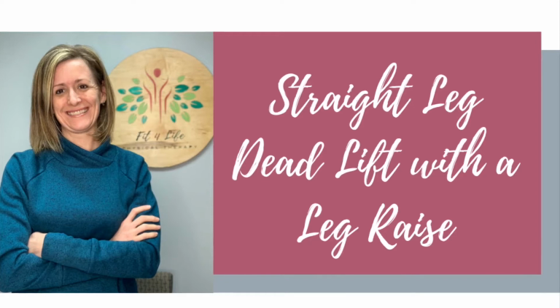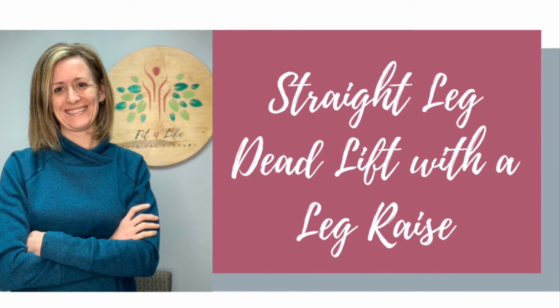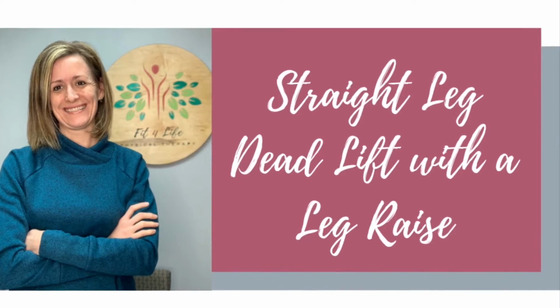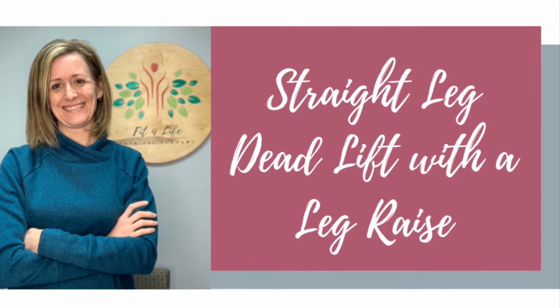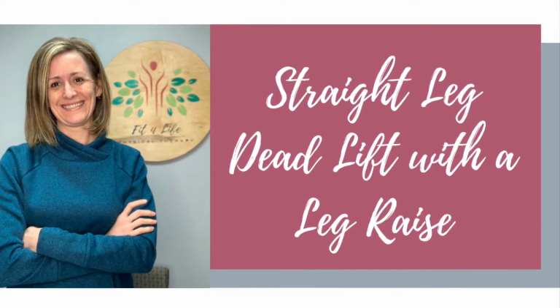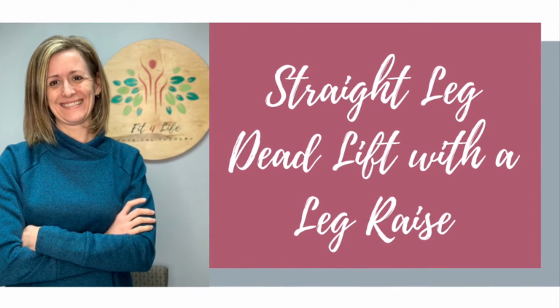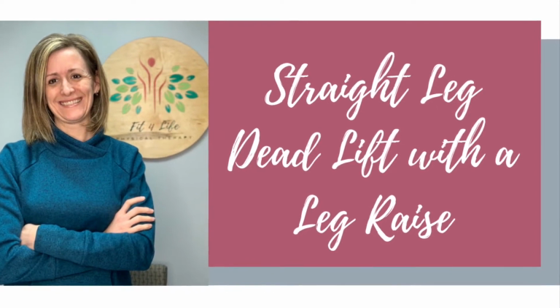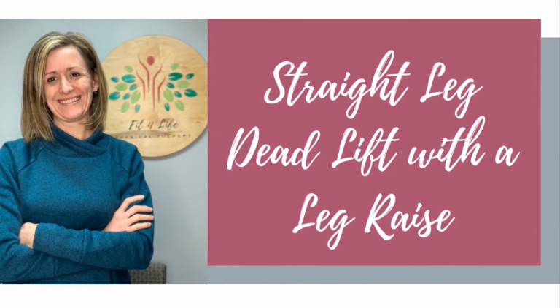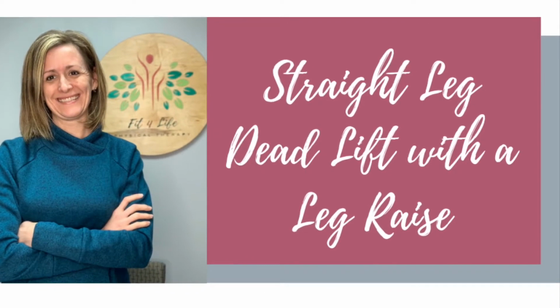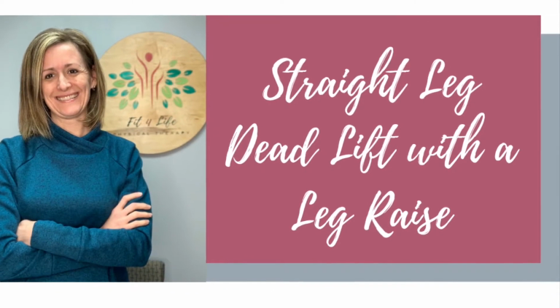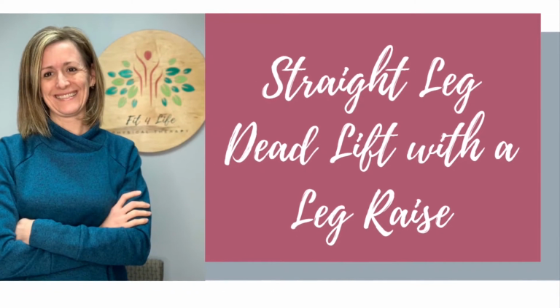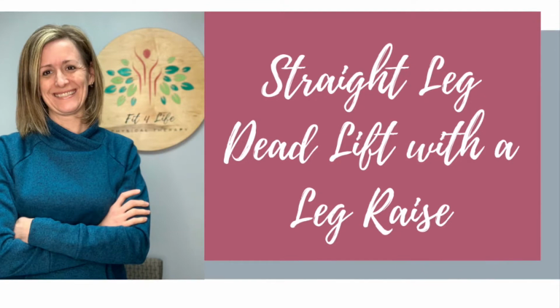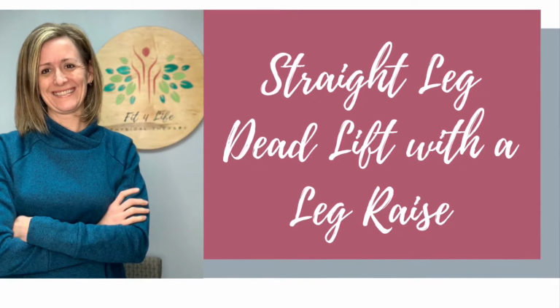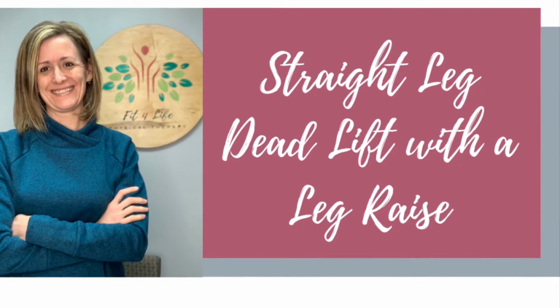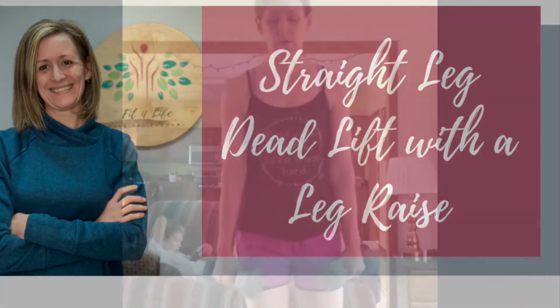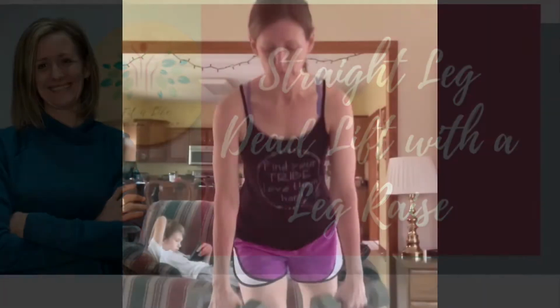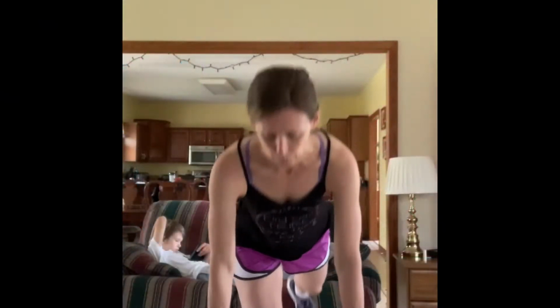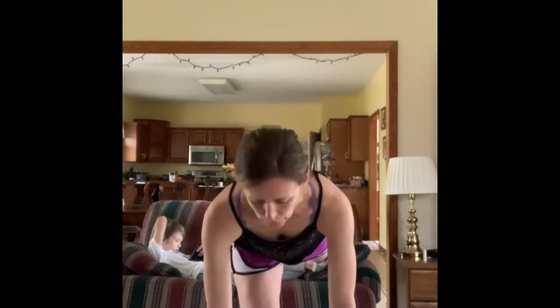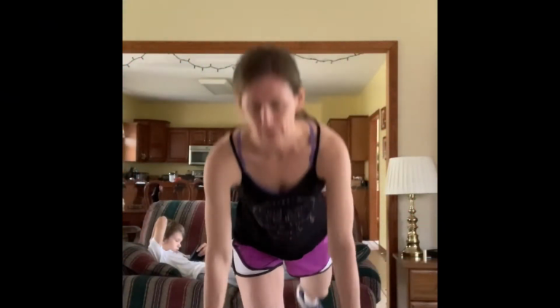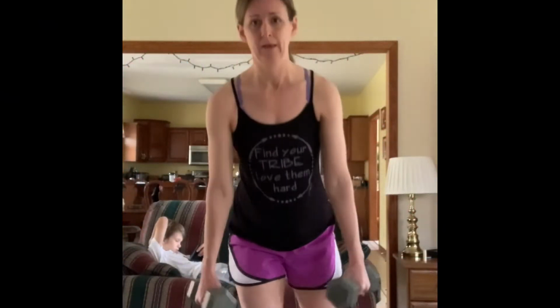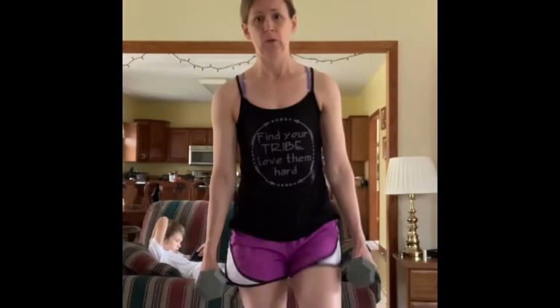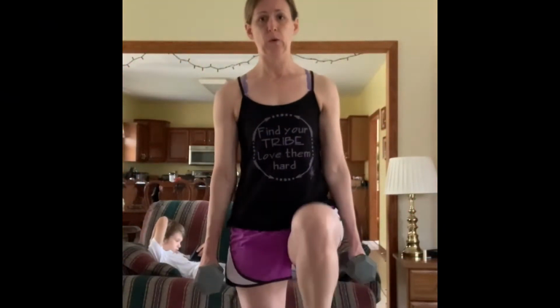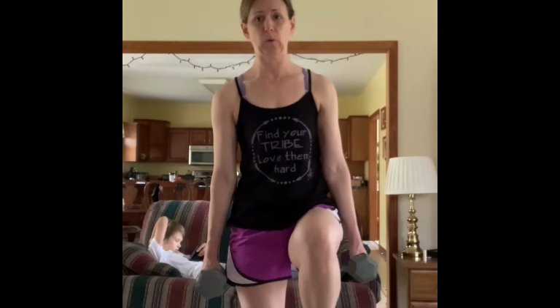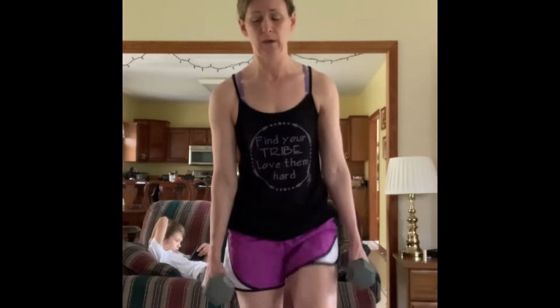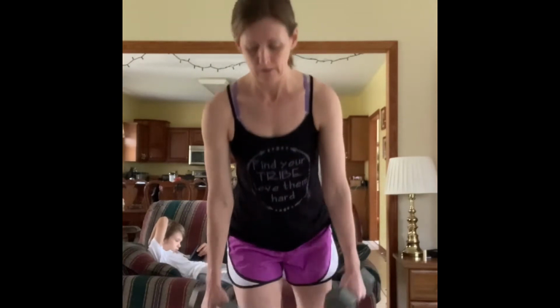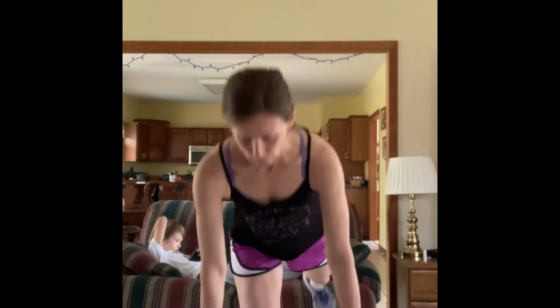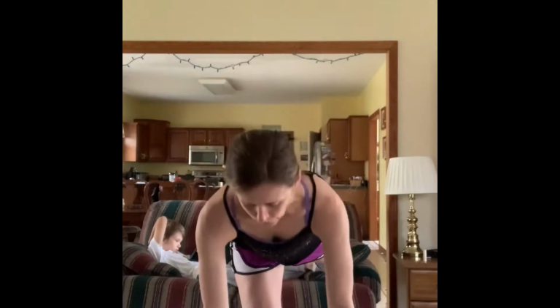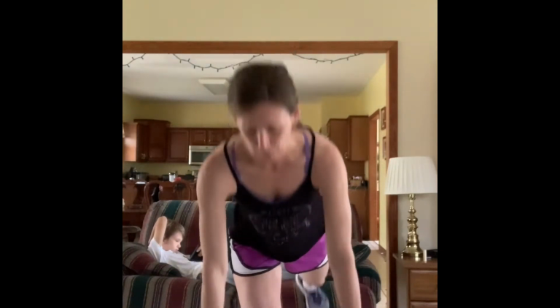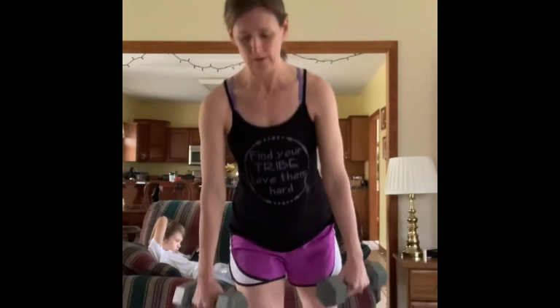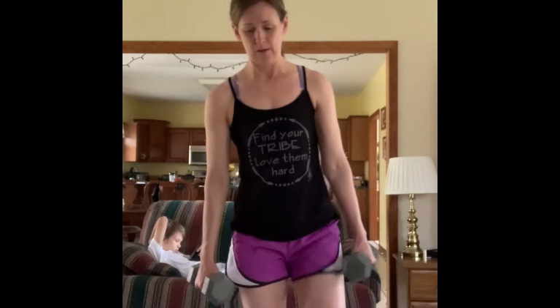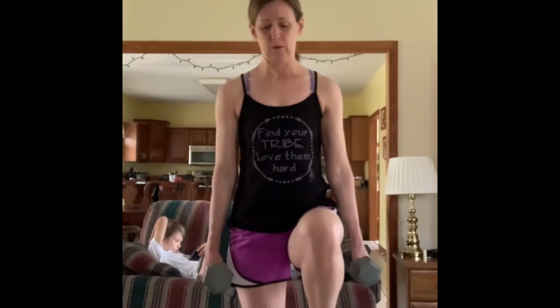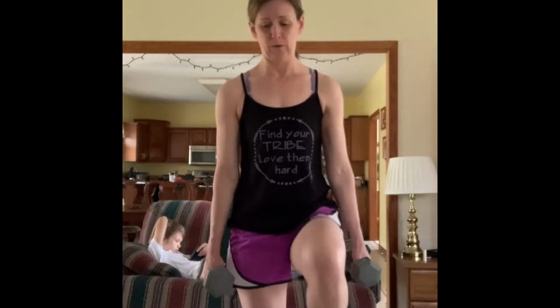The following video demonstrates the proper technique for a straight leg deadlift with a leg raise. Begin by standing on one leg with weights in both hands if you have them. Be sure to keep your core engaged.